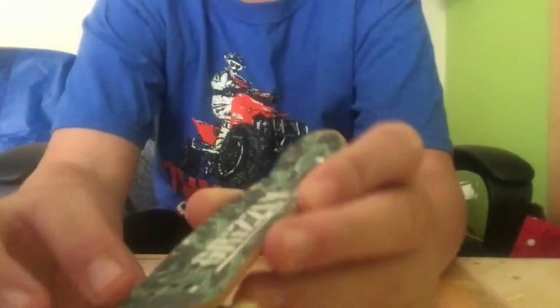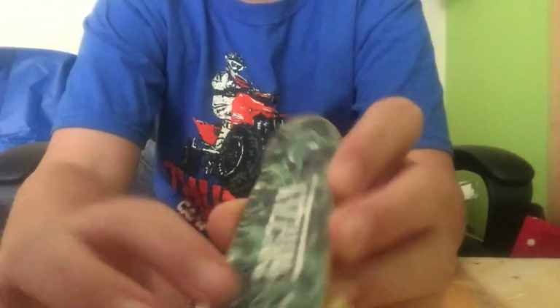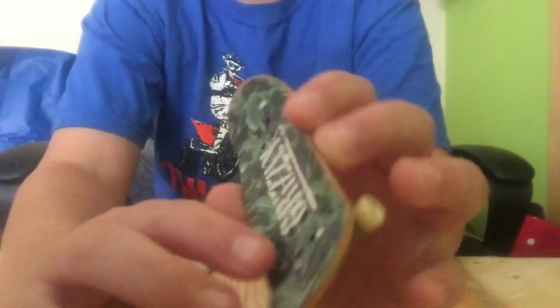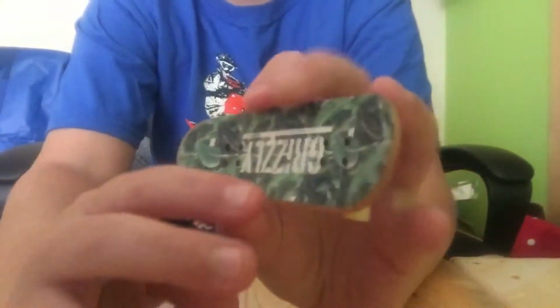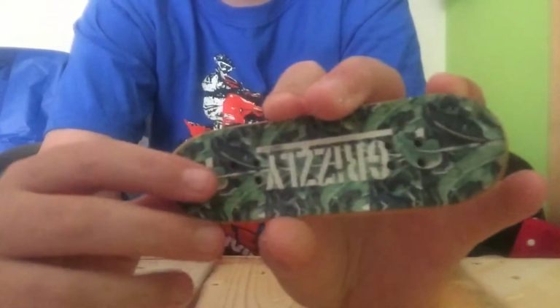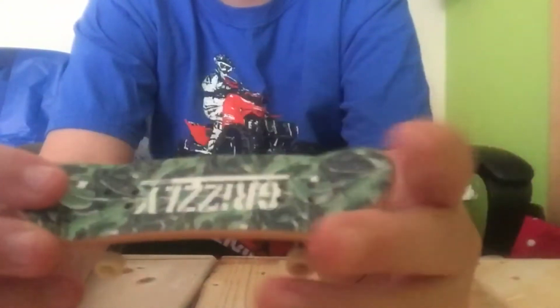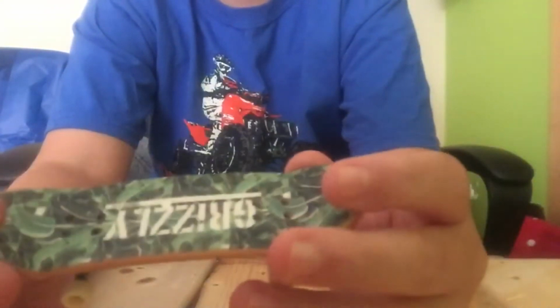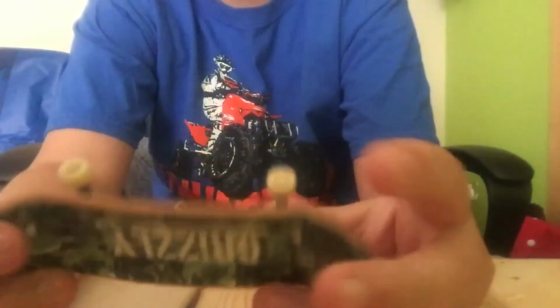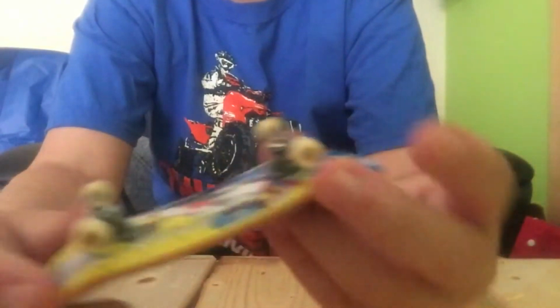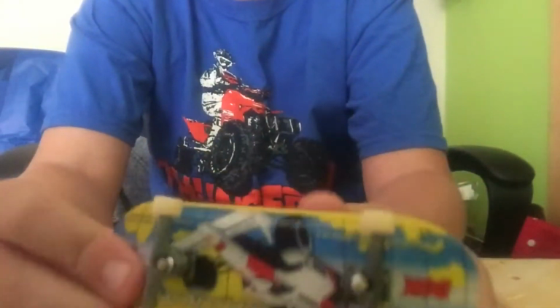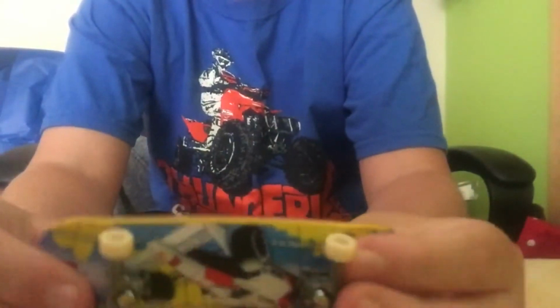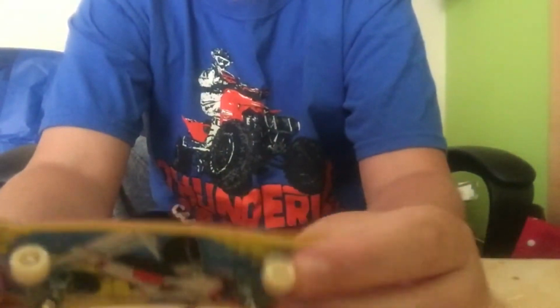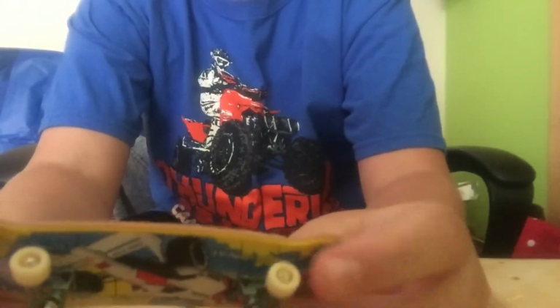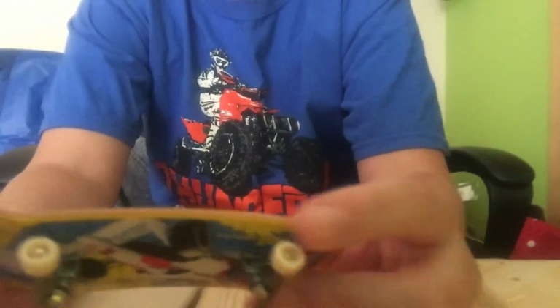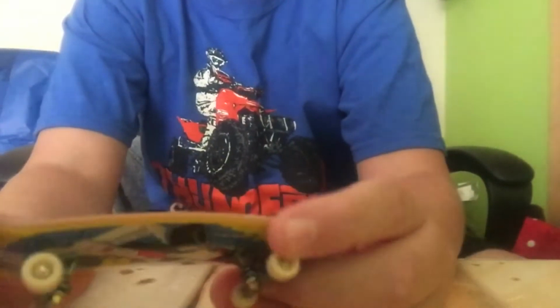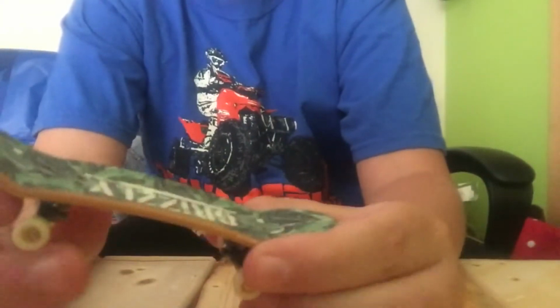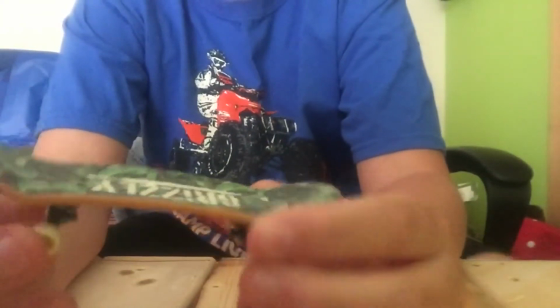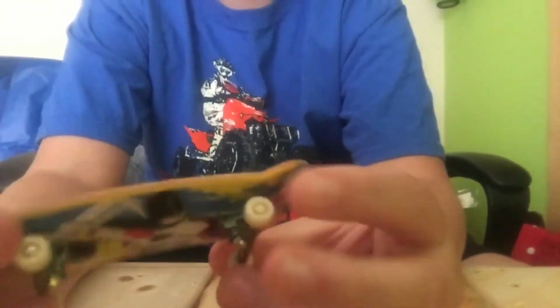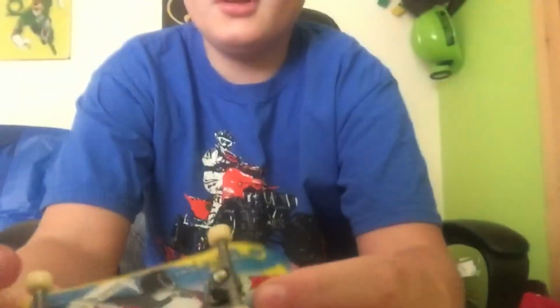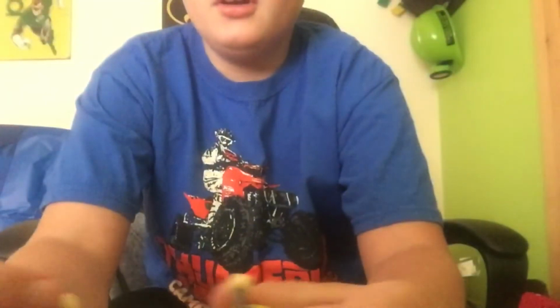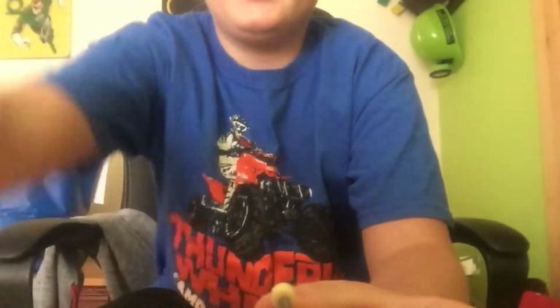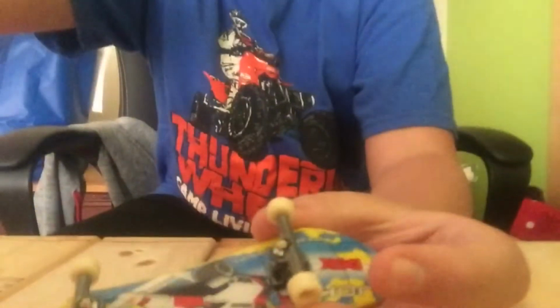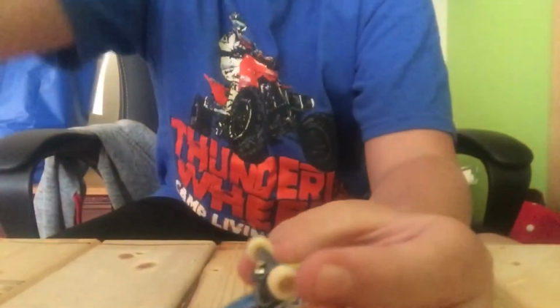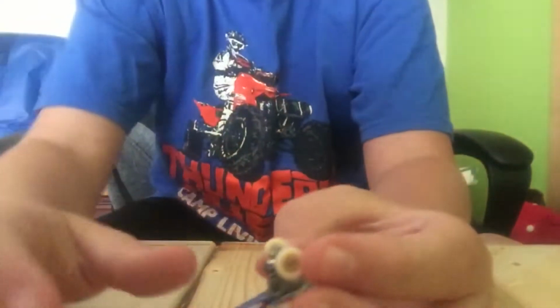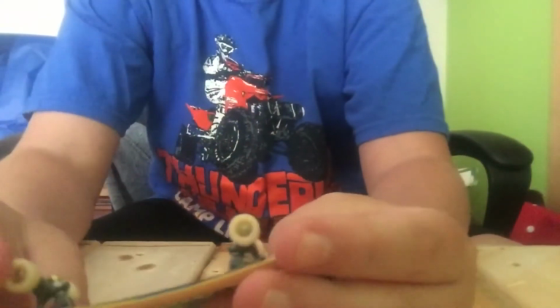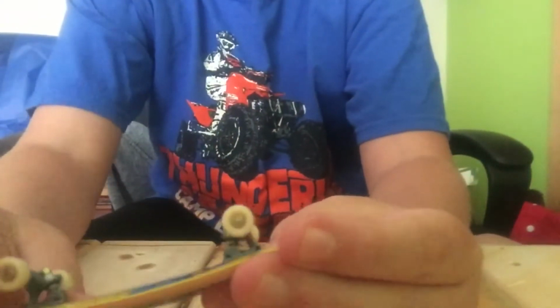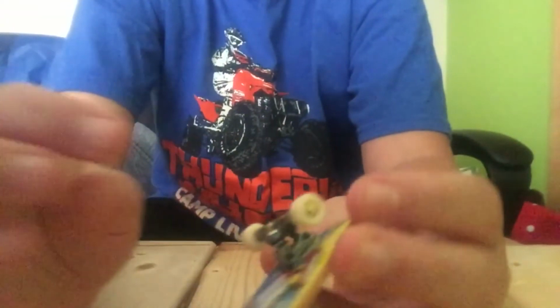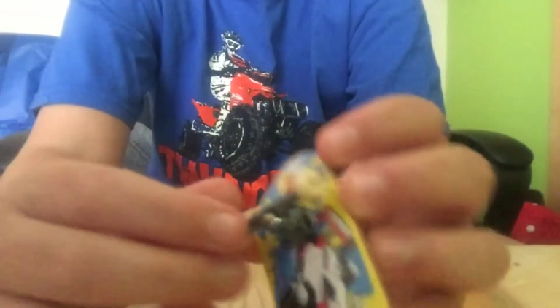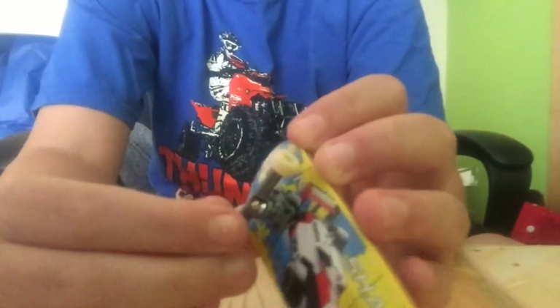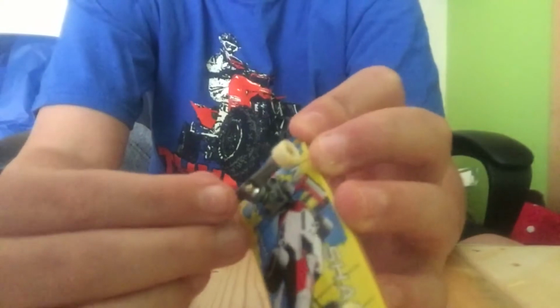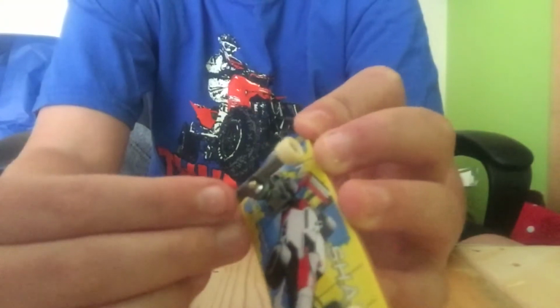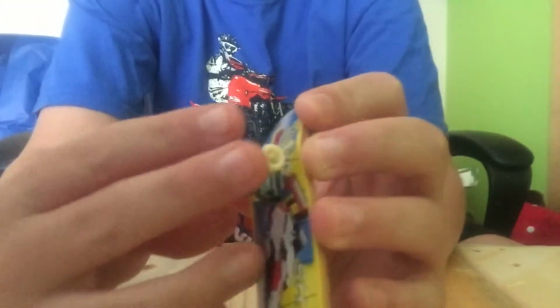This one I had to apply the grip tape and that took a little while, so that's why it looks a little off. But the screws are fine, and it came with a little tool.